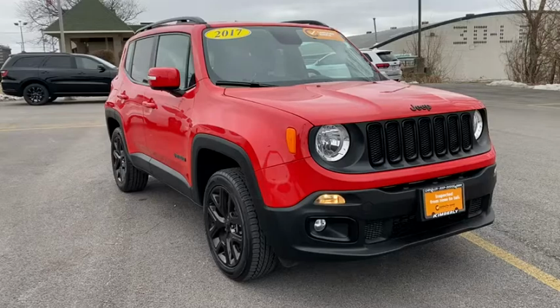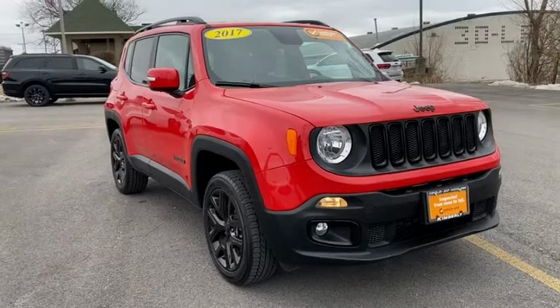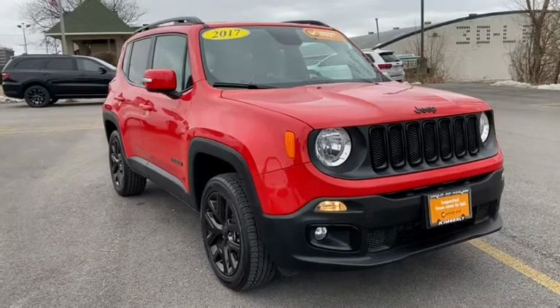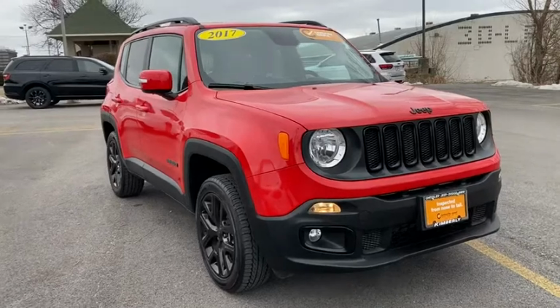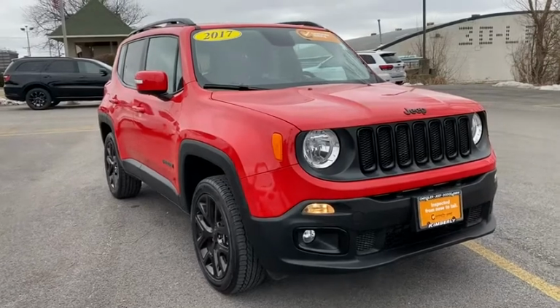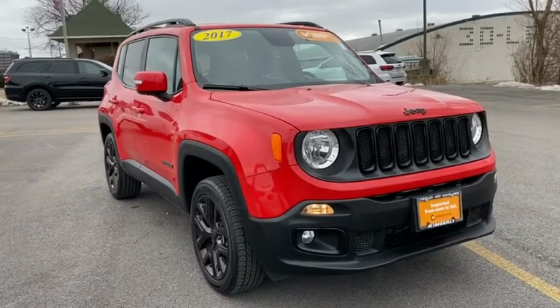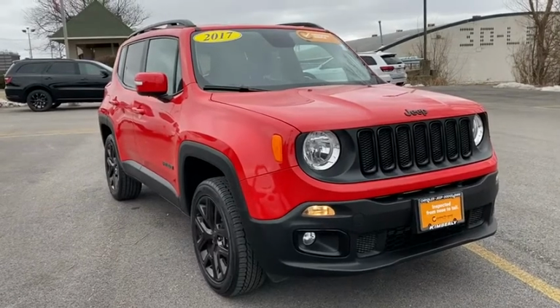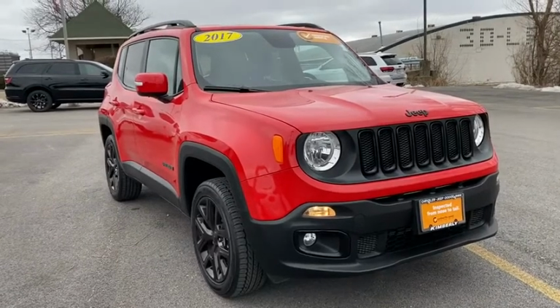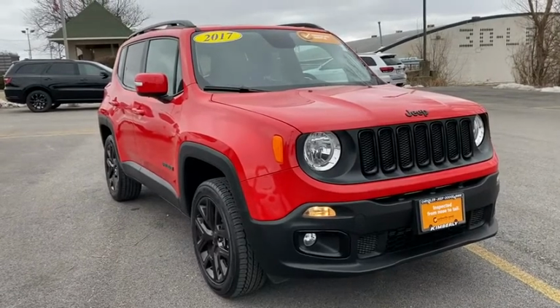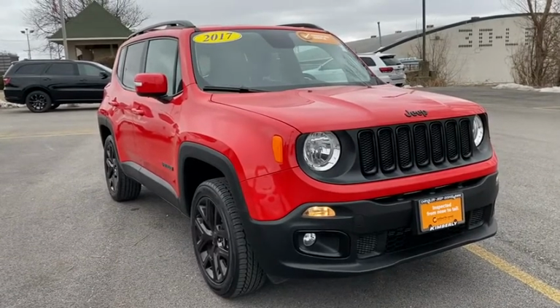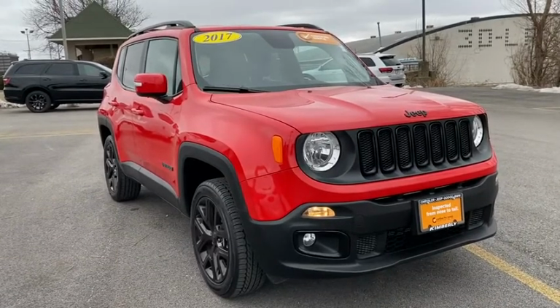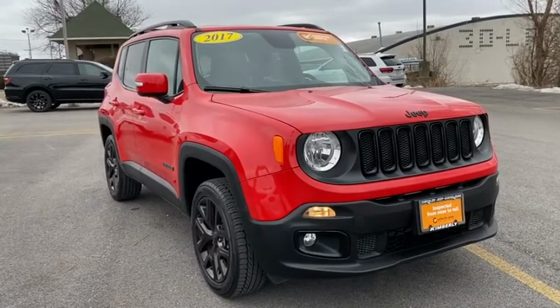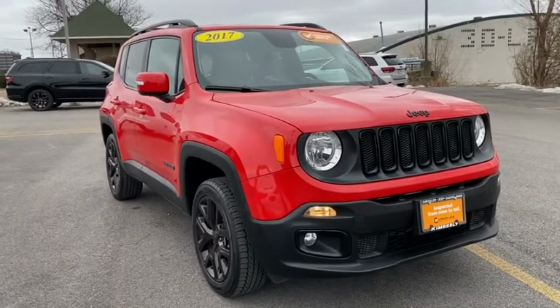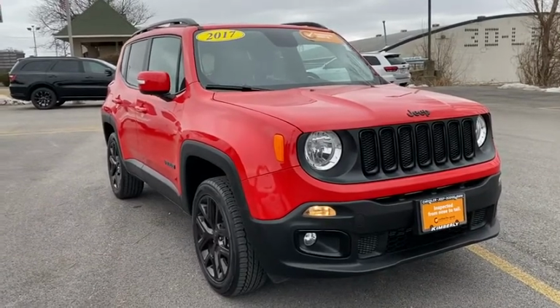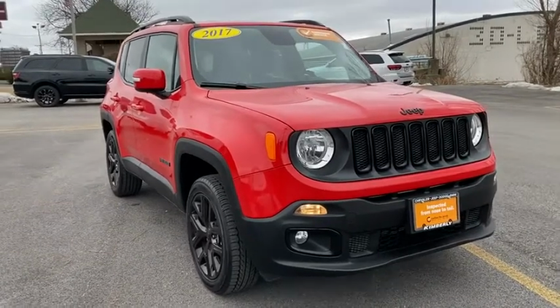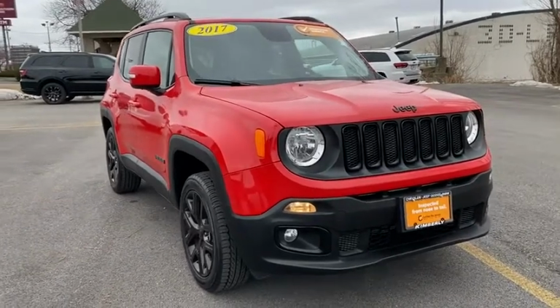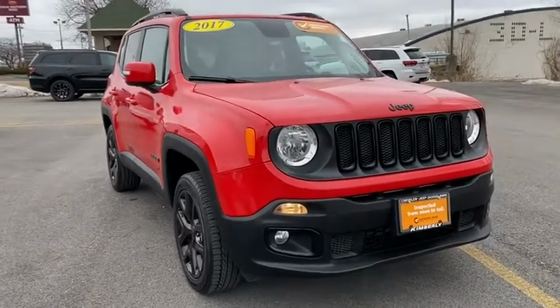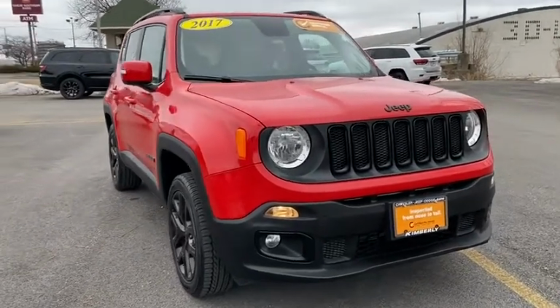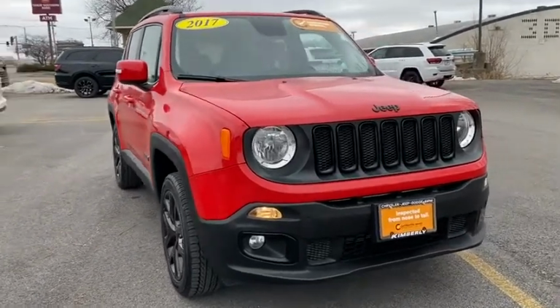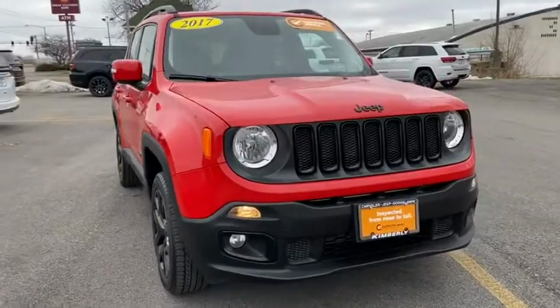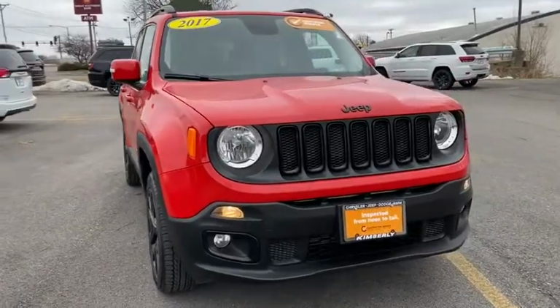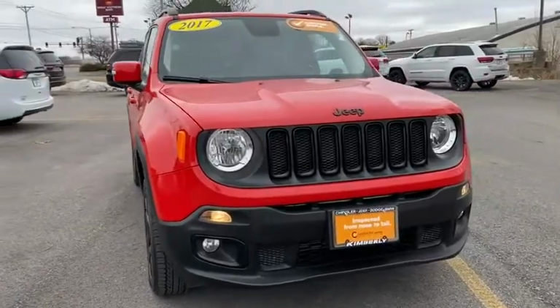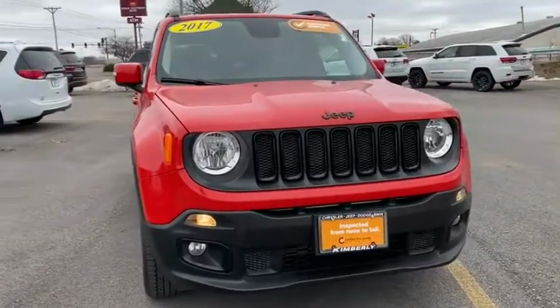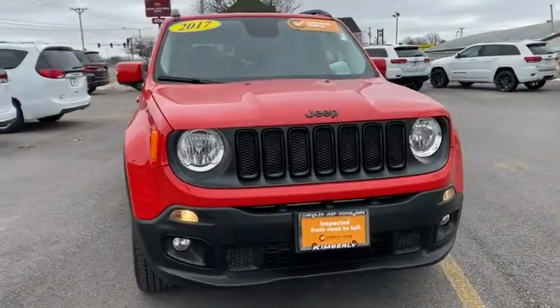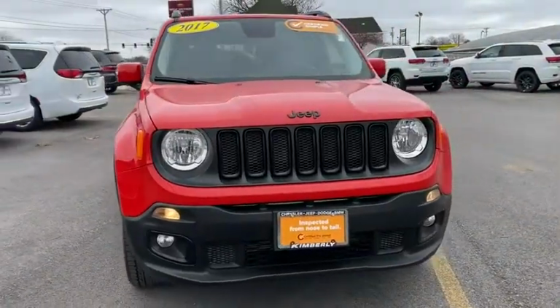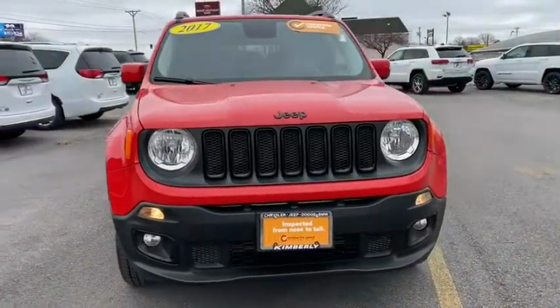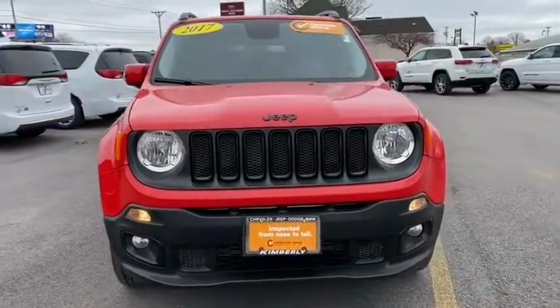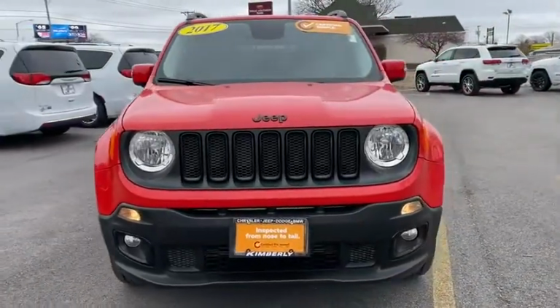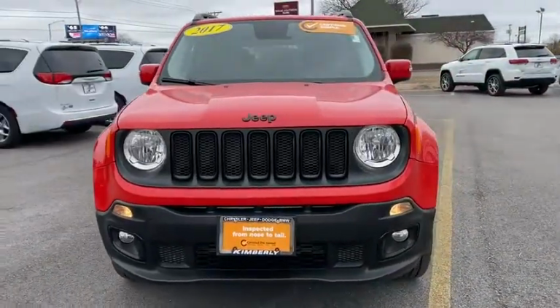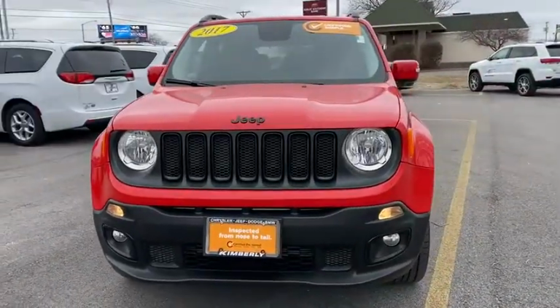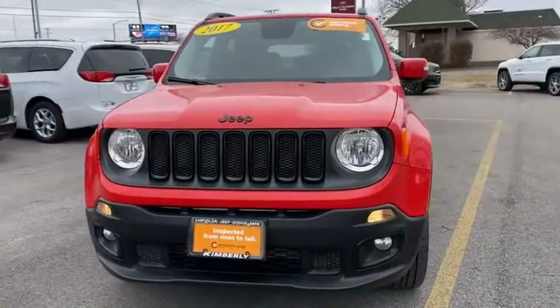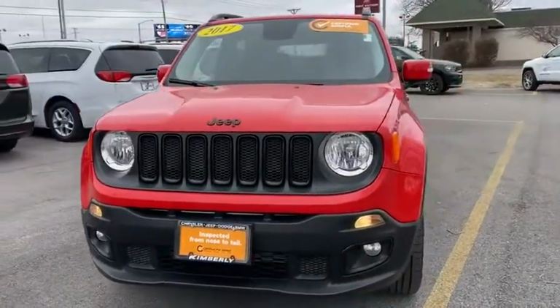Looking for the right vehicle? Check out the 2017 Jeep Renegade. The Jeep Renegade offers full-size capability built into a smaller SUV.